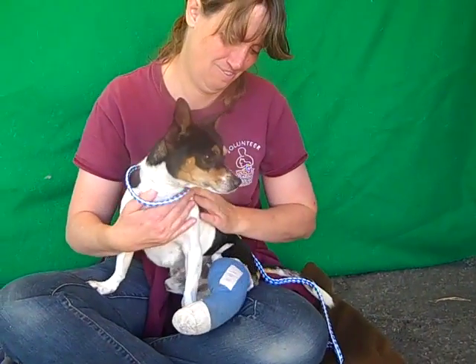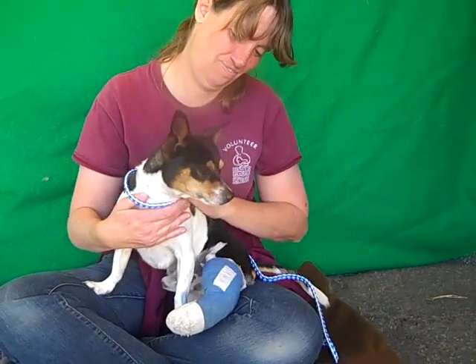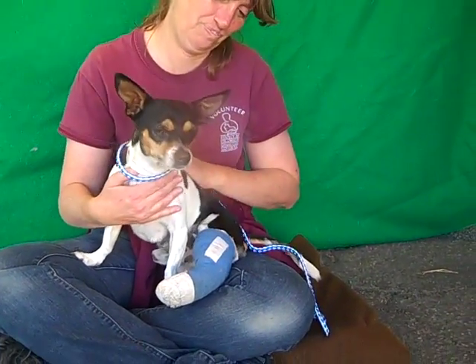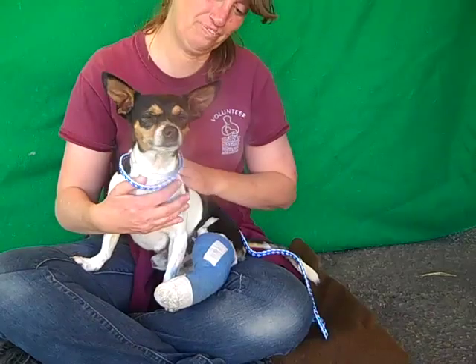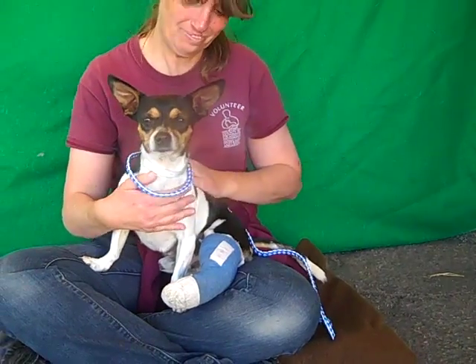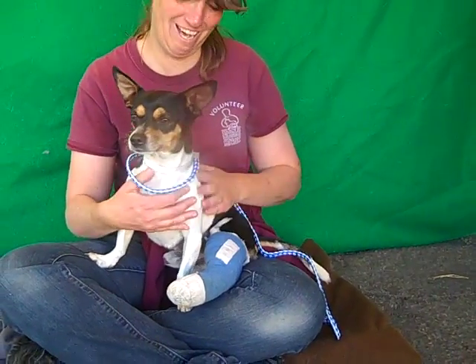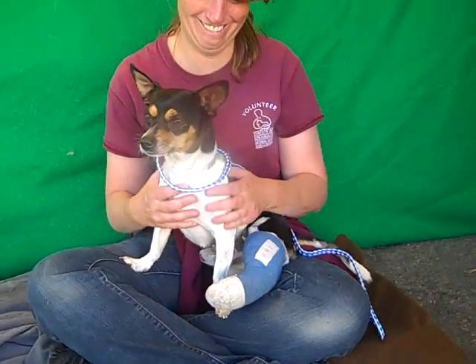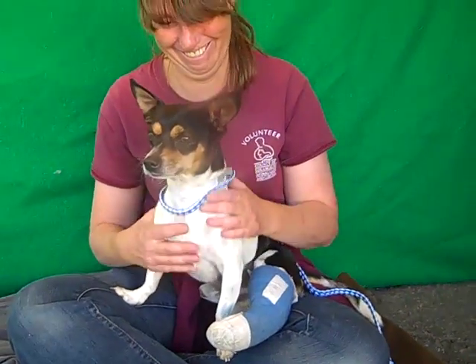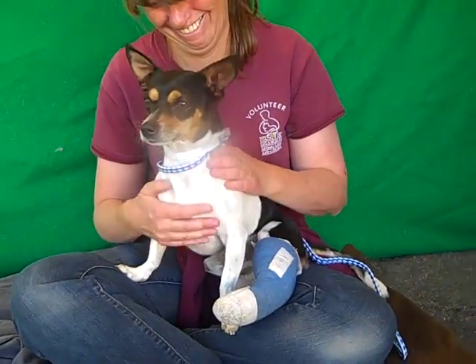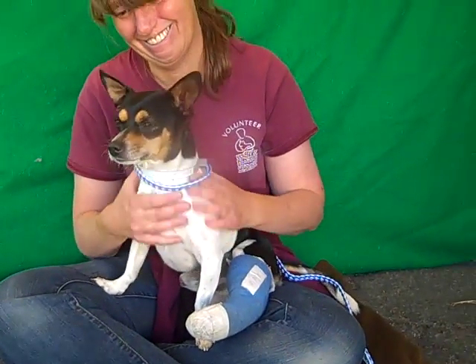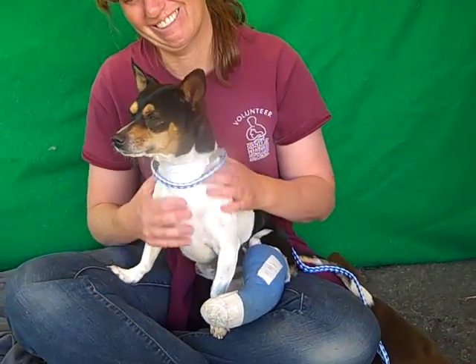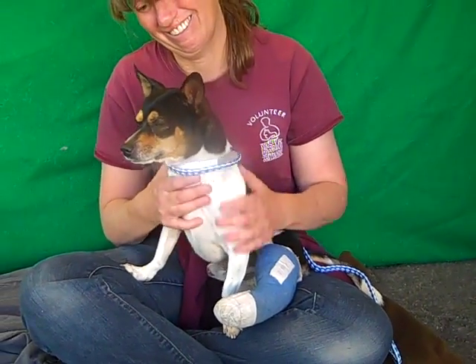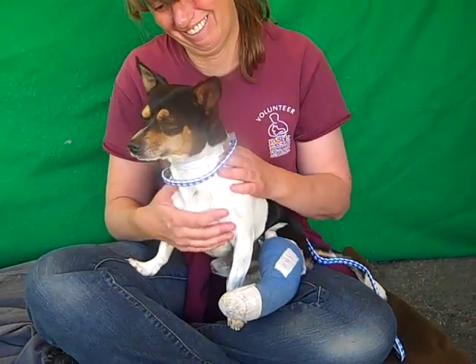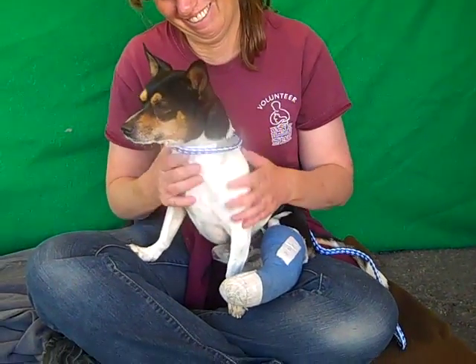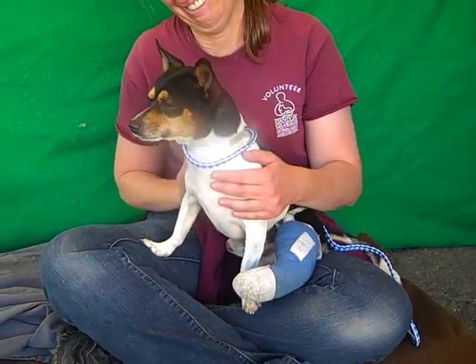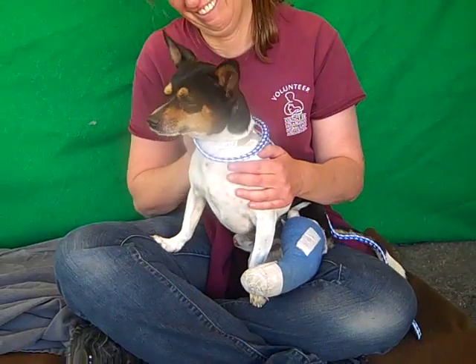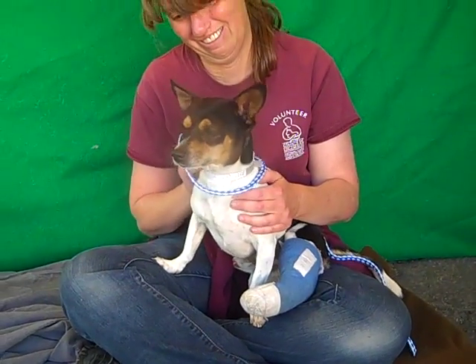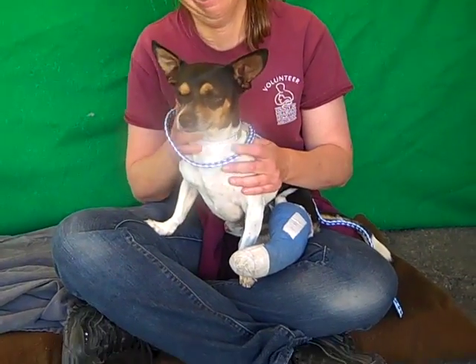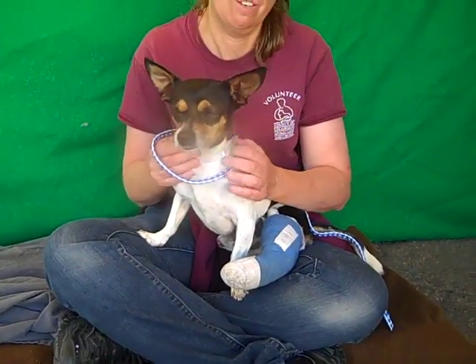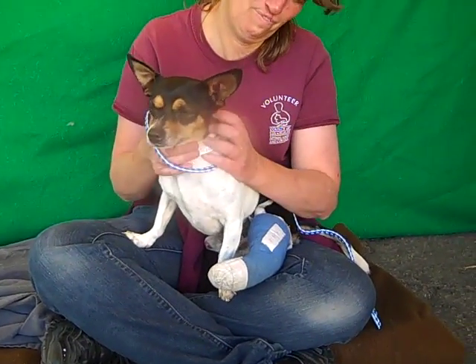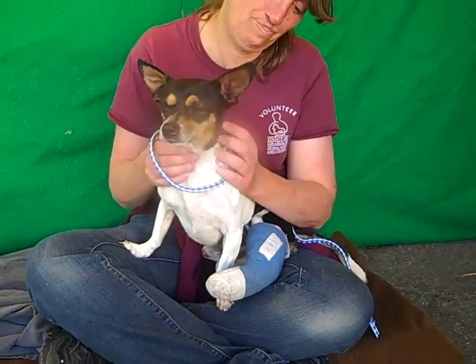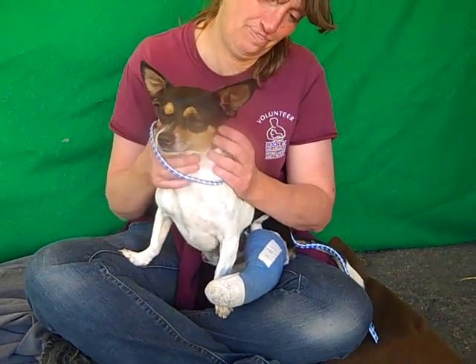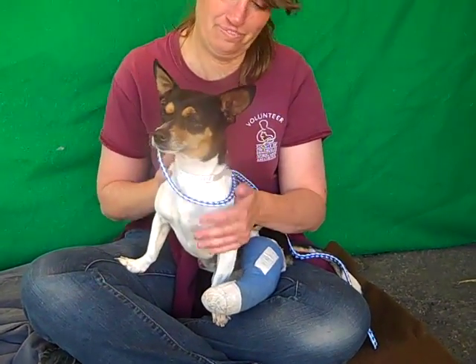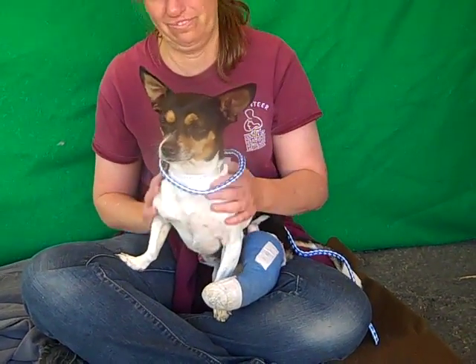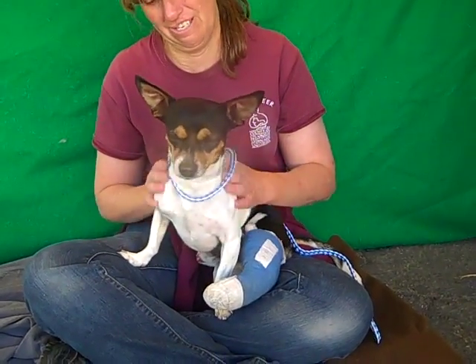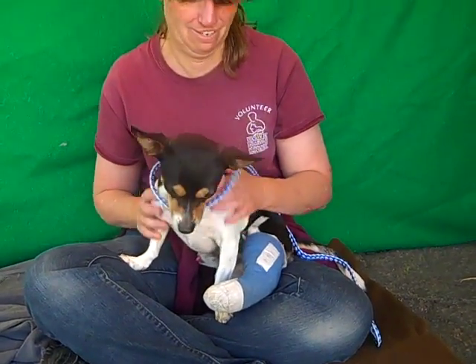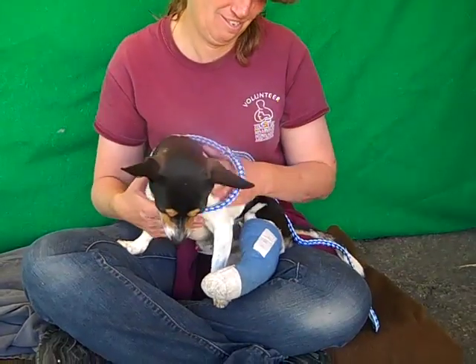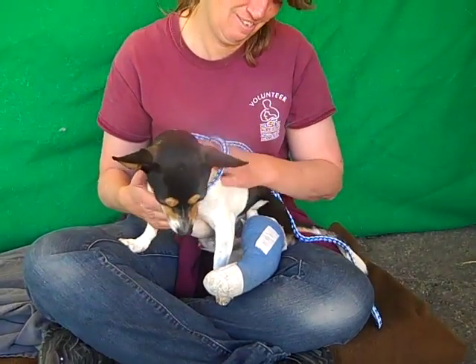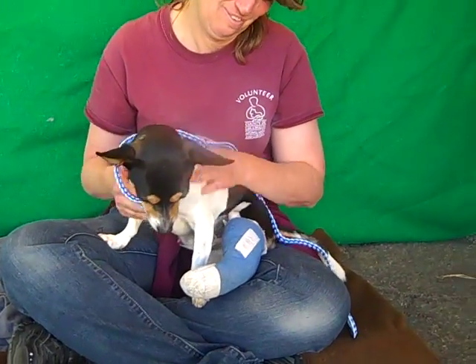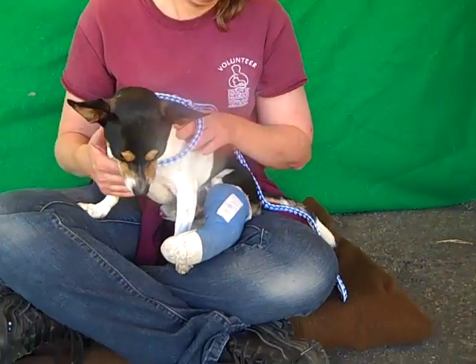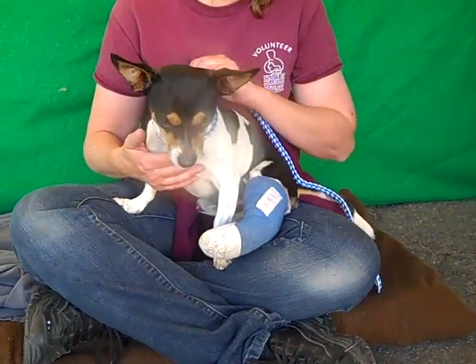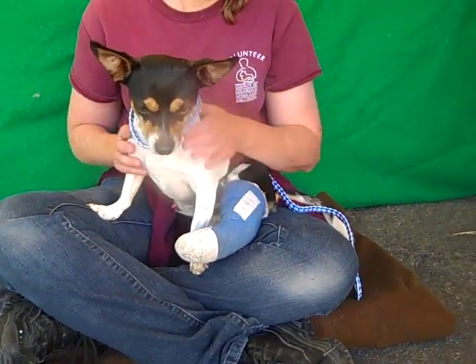He really wants to go, go, go right now but he can't because of his cast, but we can tell he really wants to — he's ready for it to come off. He likes other dogs a lot, he loves people, he's super friendly as you can see. He's good on your lap also, and he's shown signs of being housebroken.